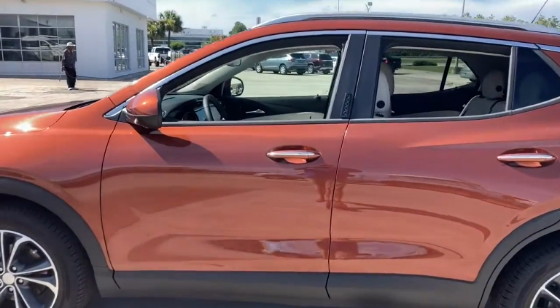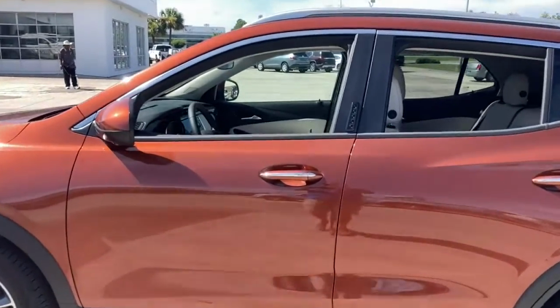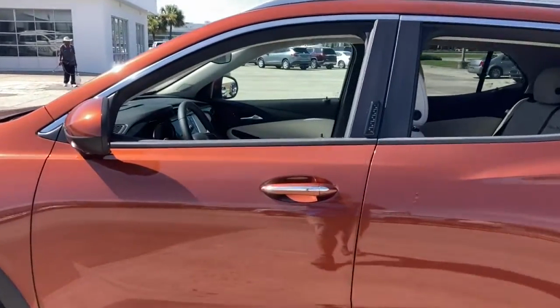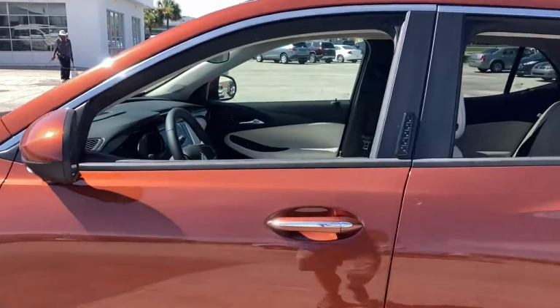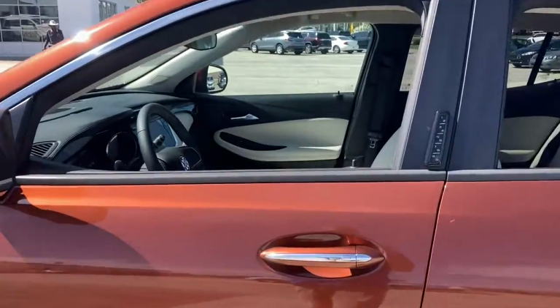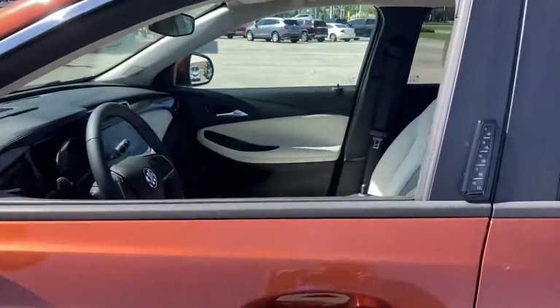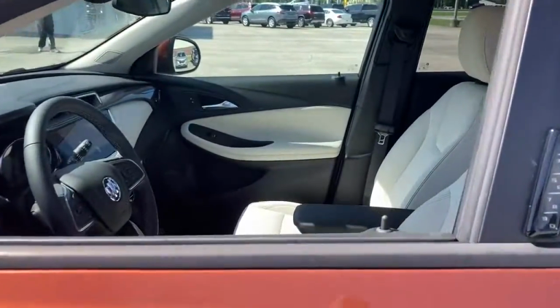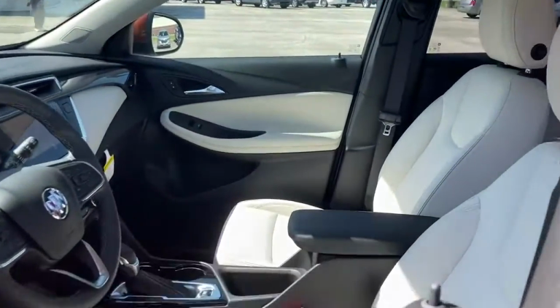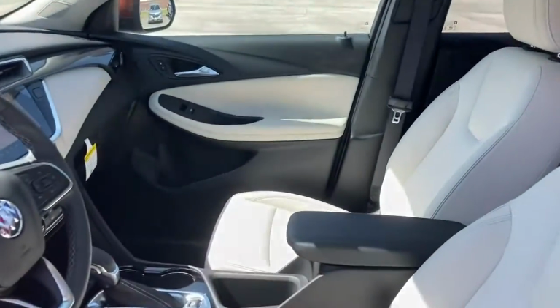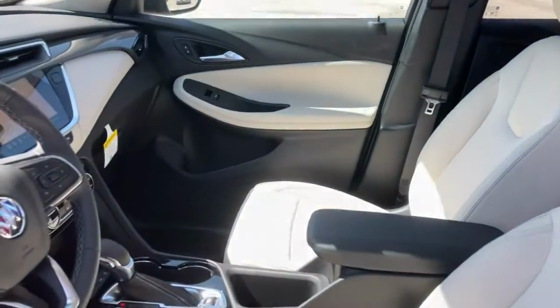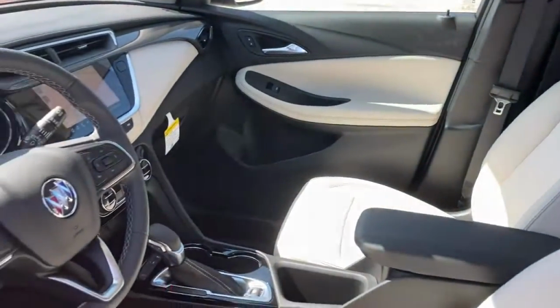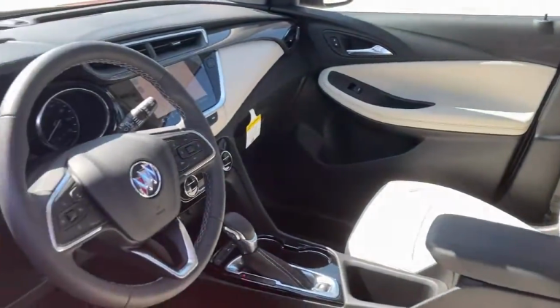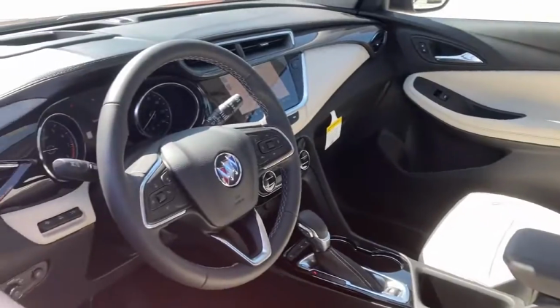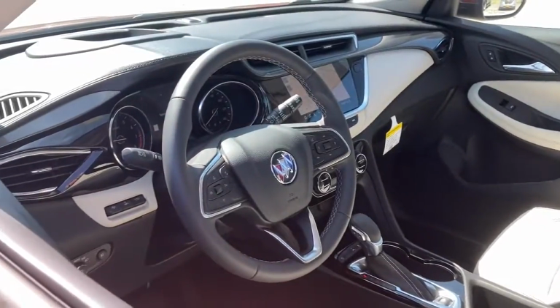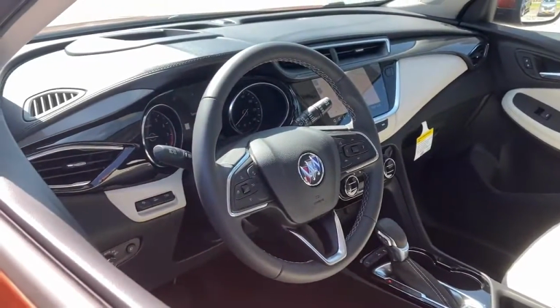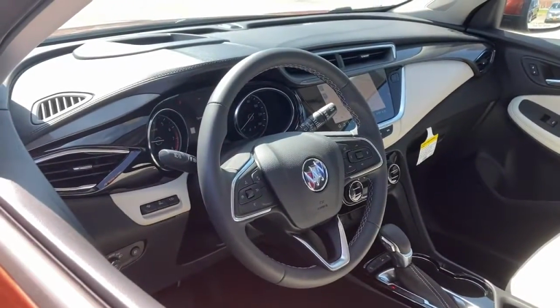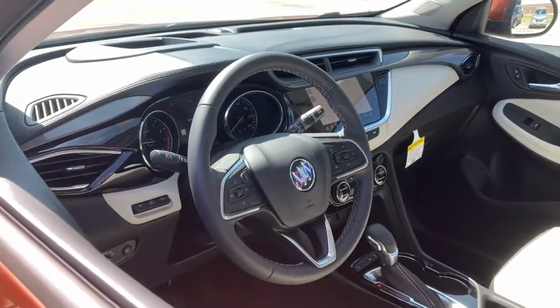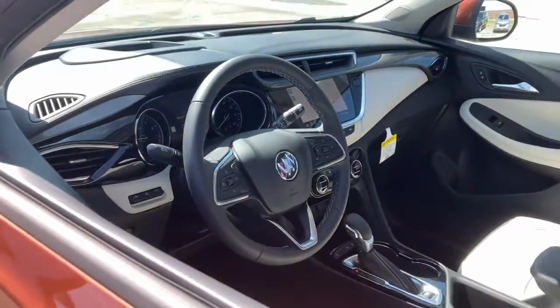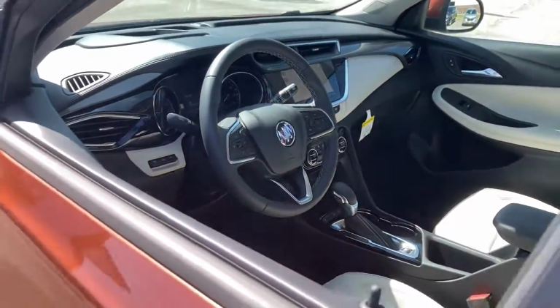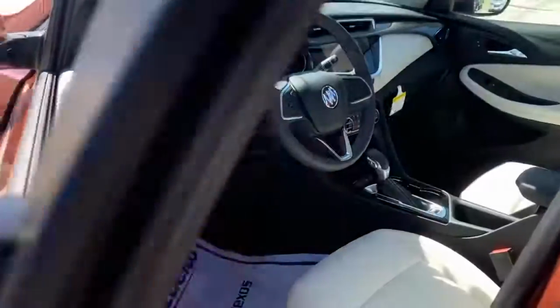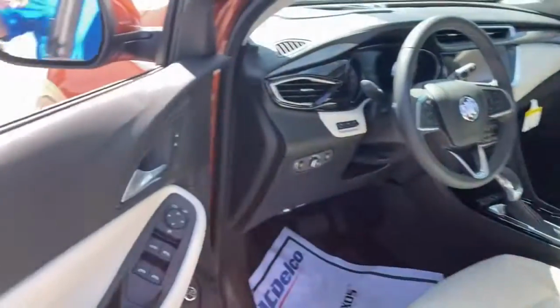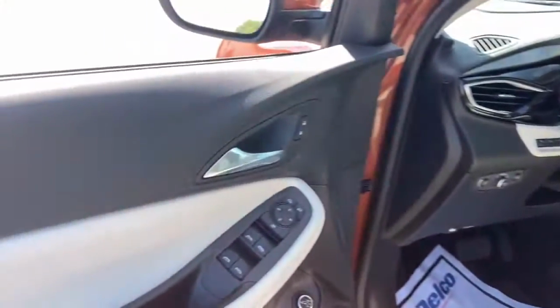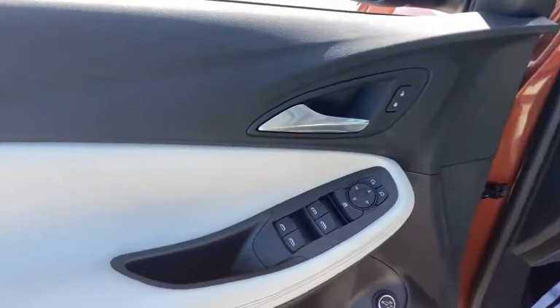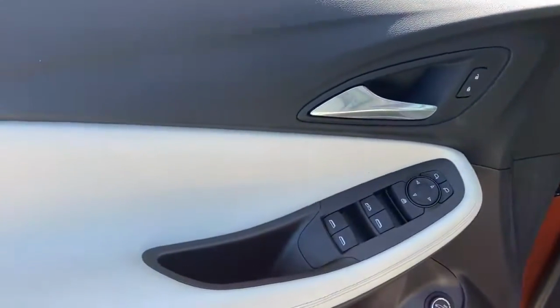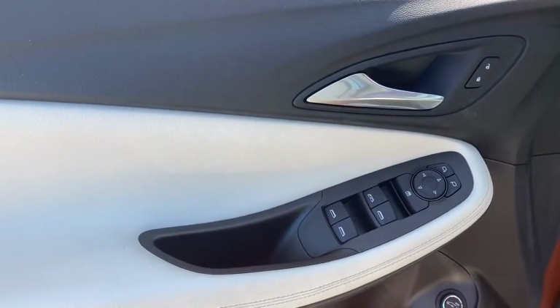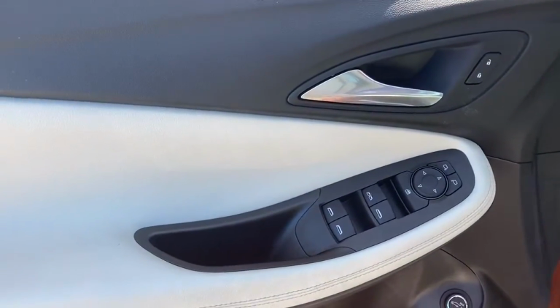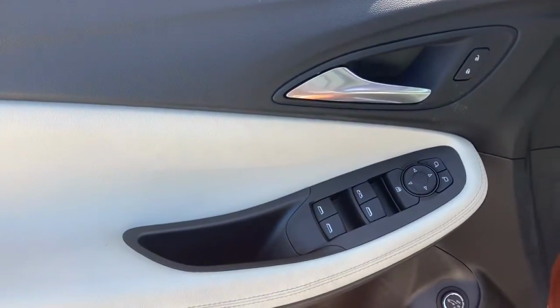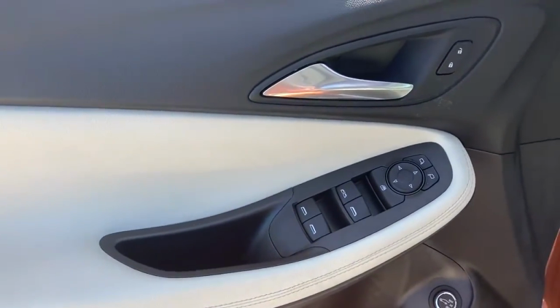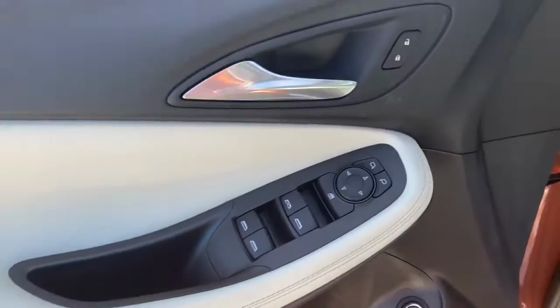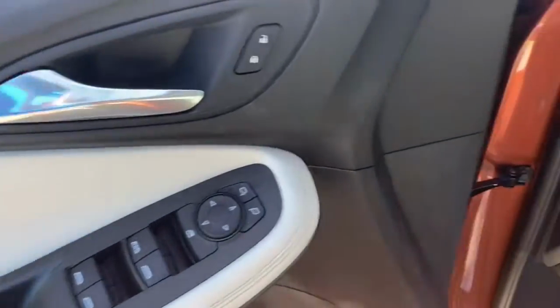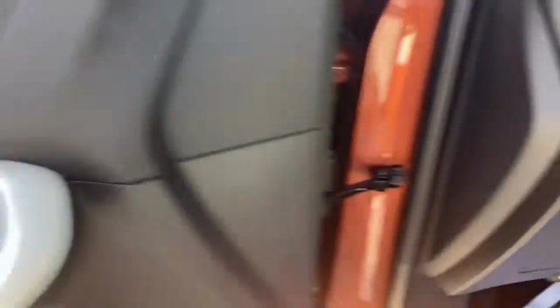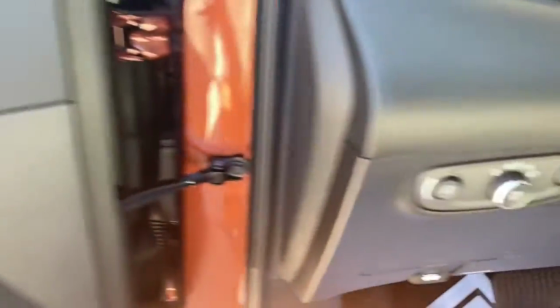Aluminum wheels, electronic stability control, trip computer, bucket seats, power windows, four-wheel disc brakes, power steering.